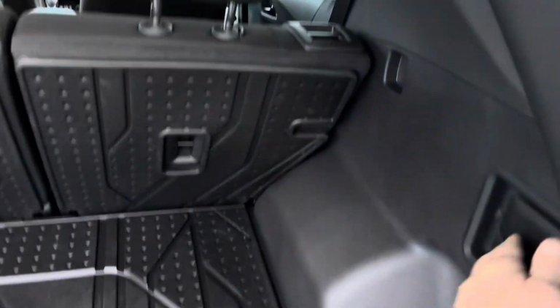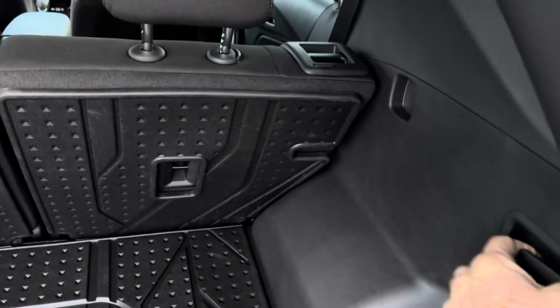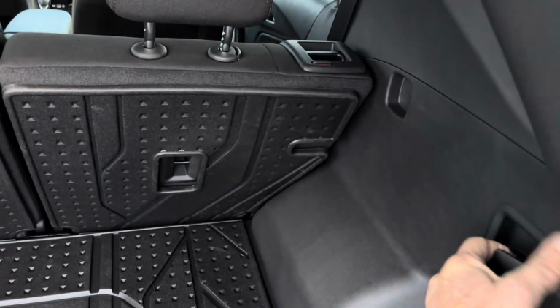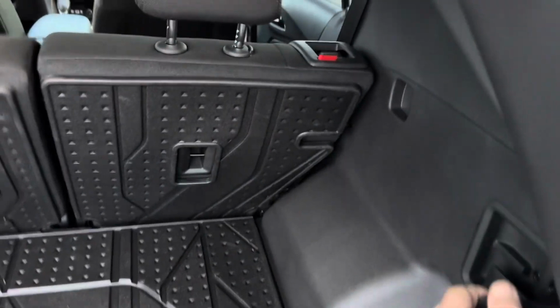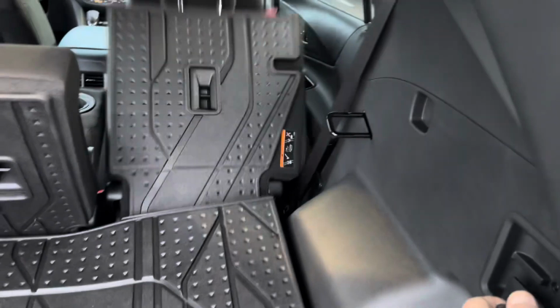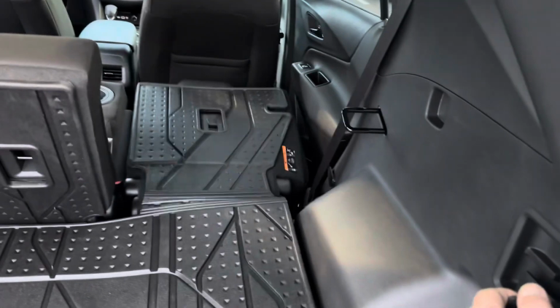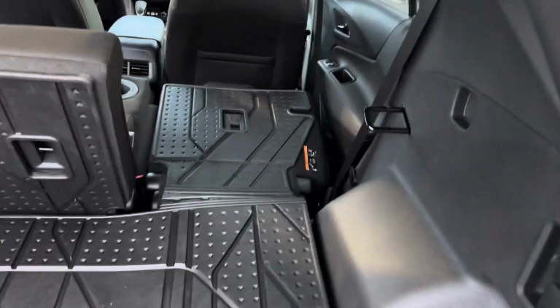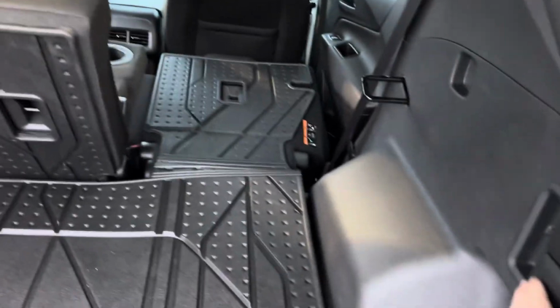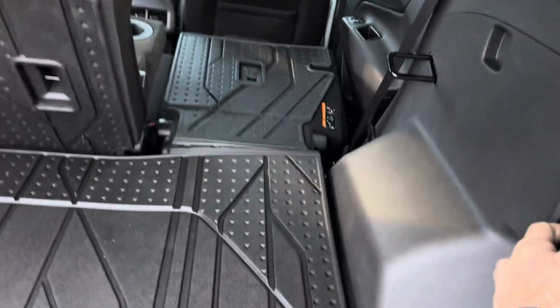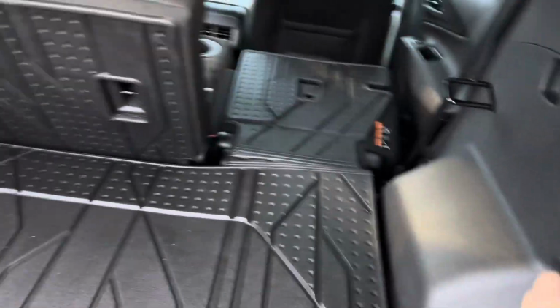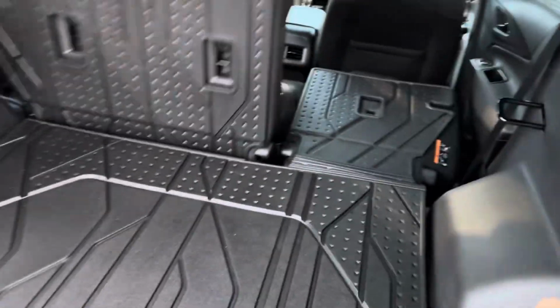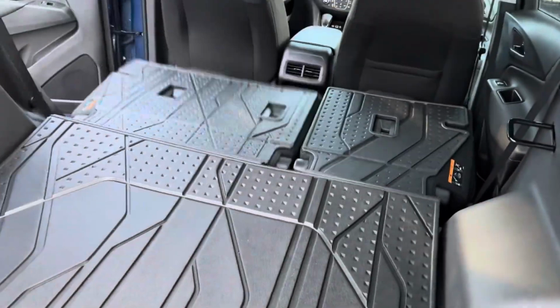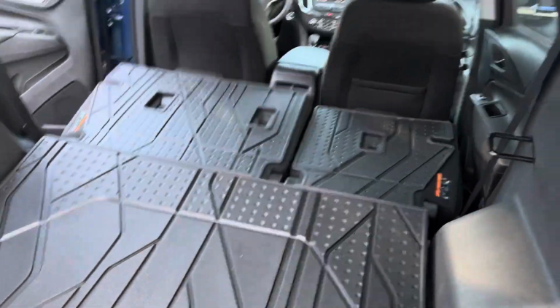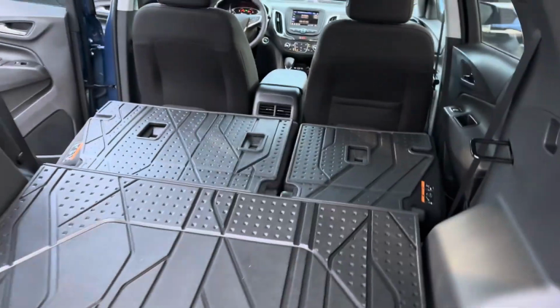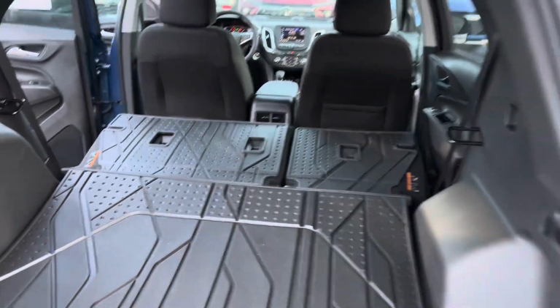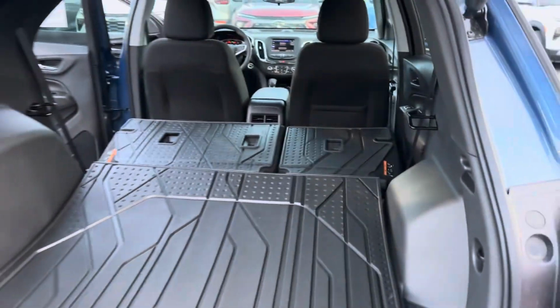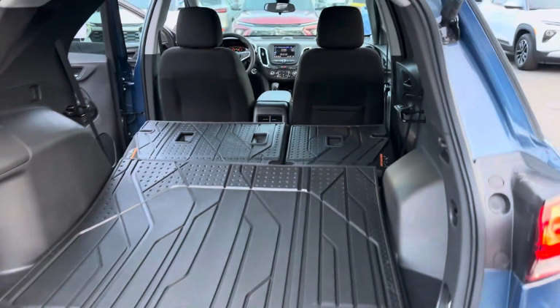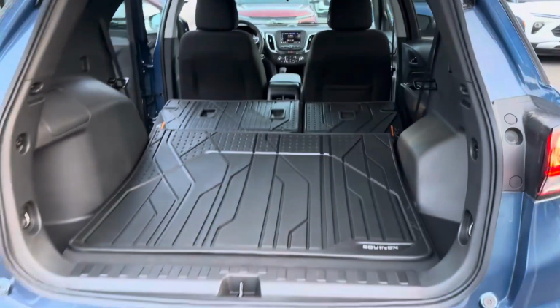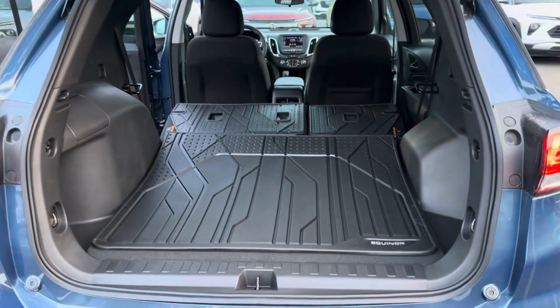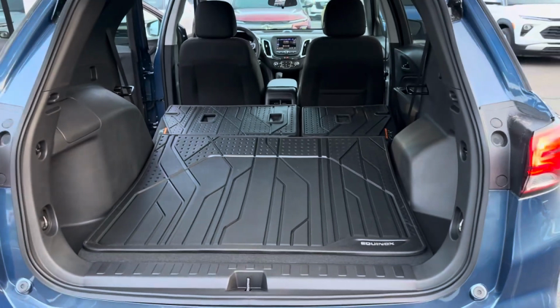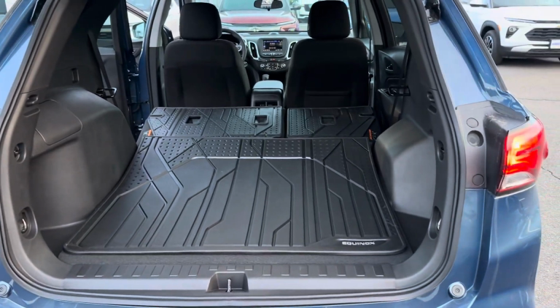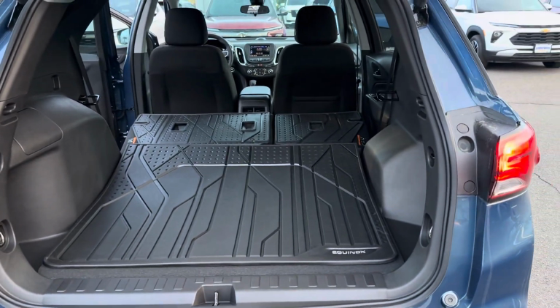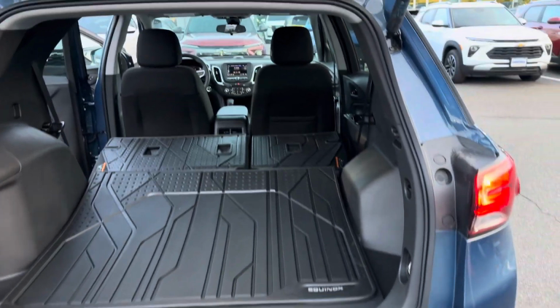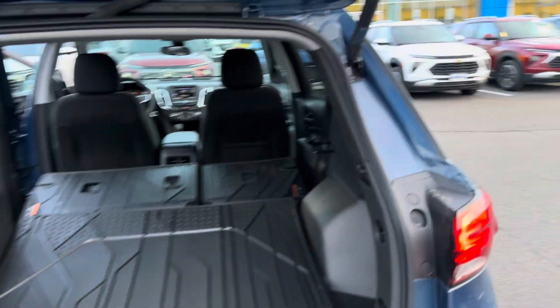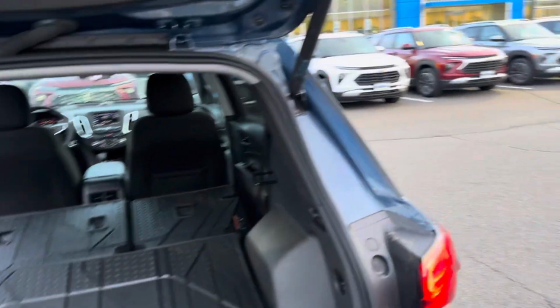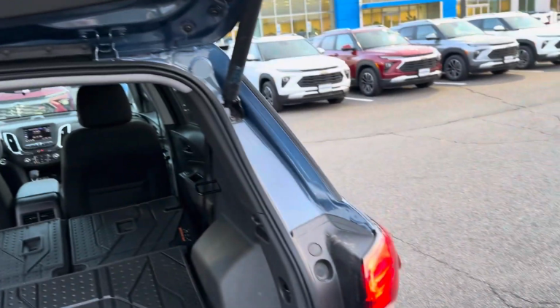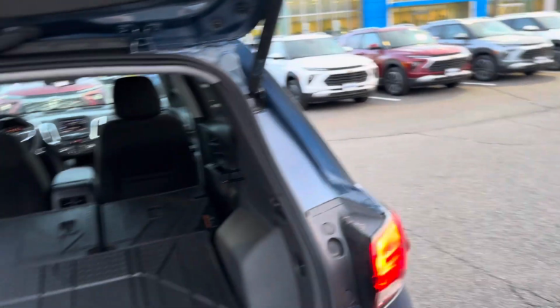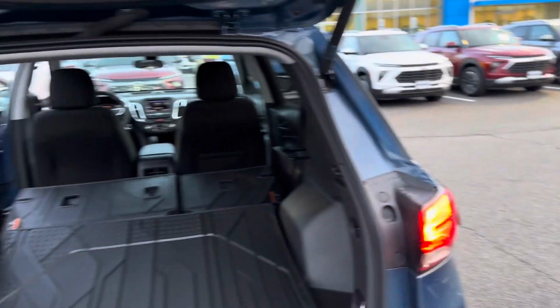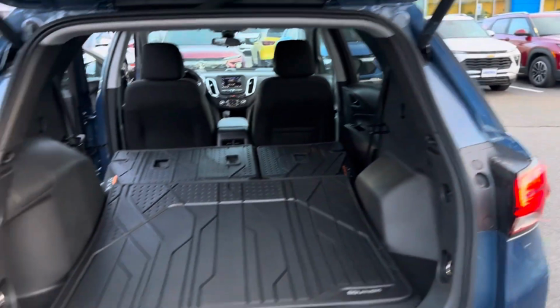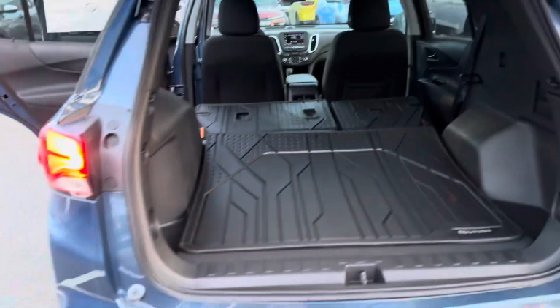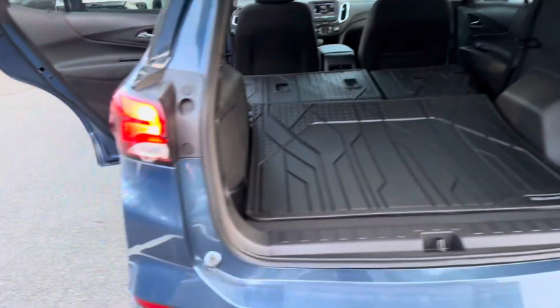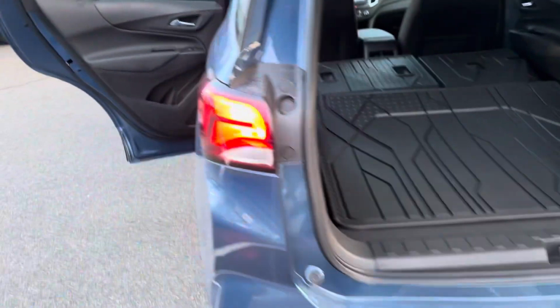A real nice feature is the seats will fold down flat with just a flick of the handle, so then you've got all kinds of room. The liftgate is power and works with the button or with your remote control.